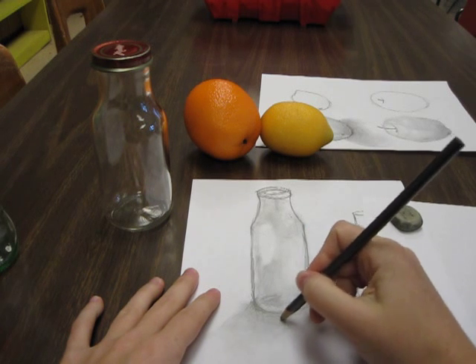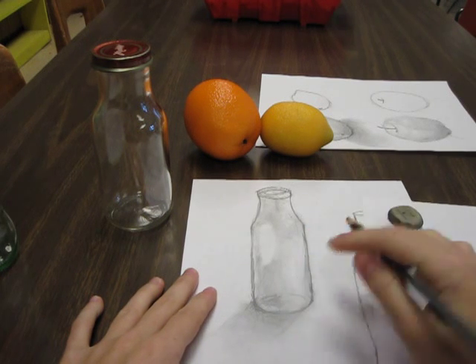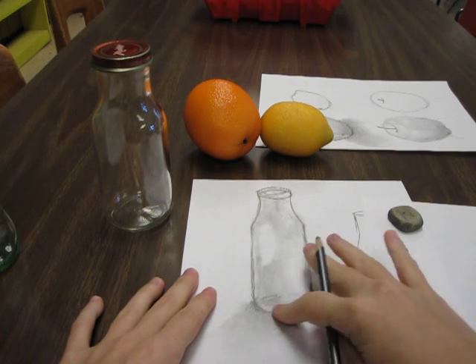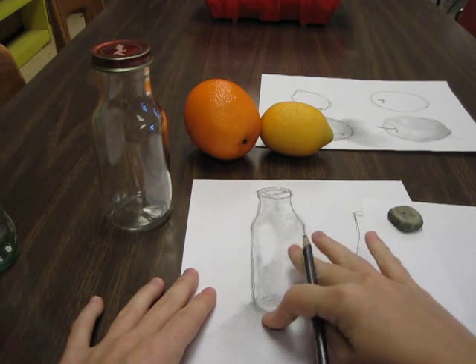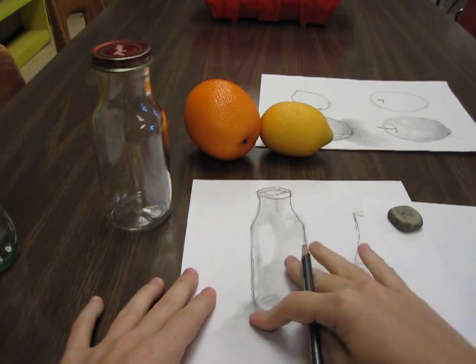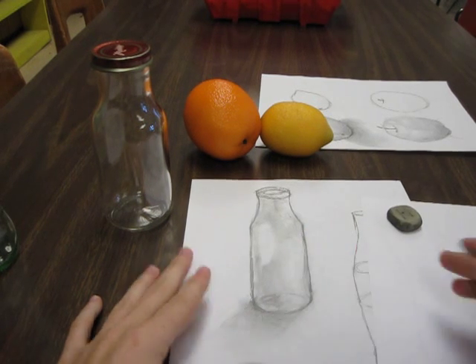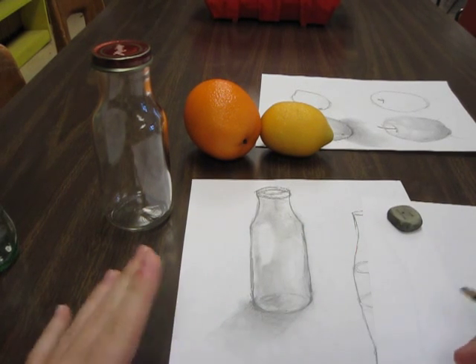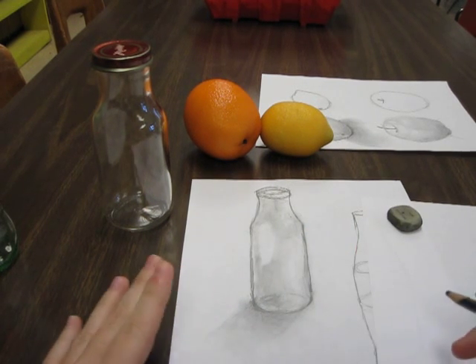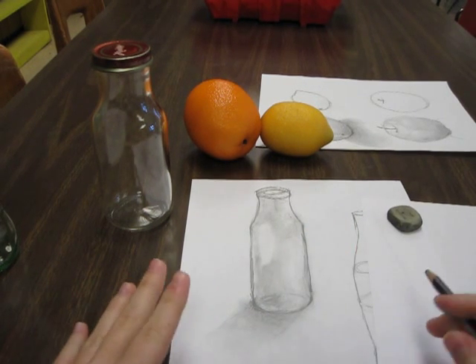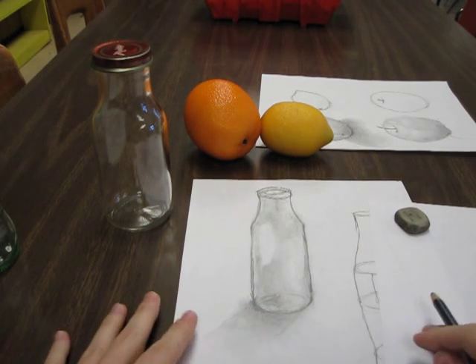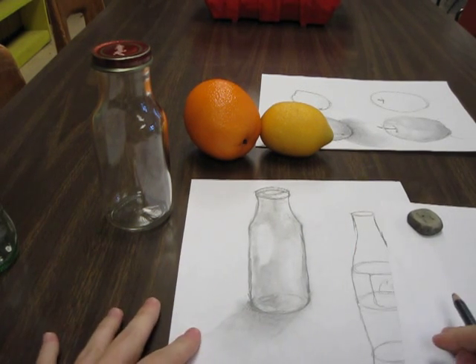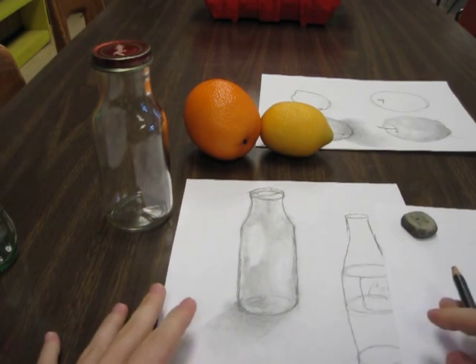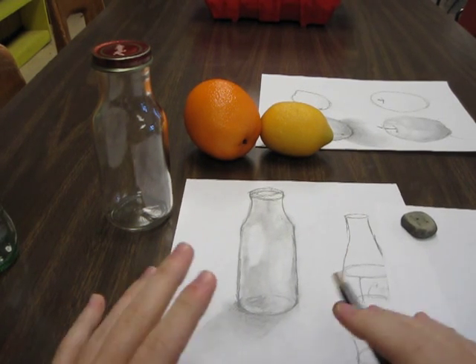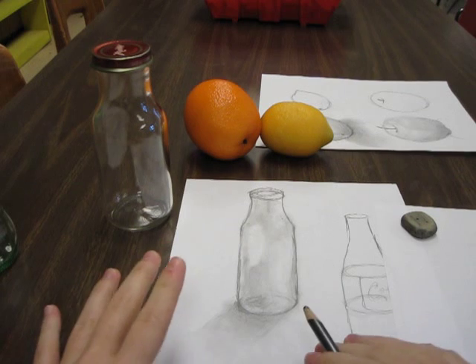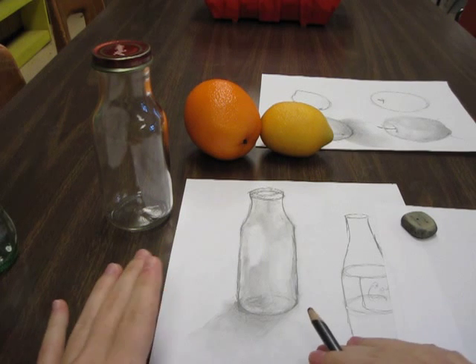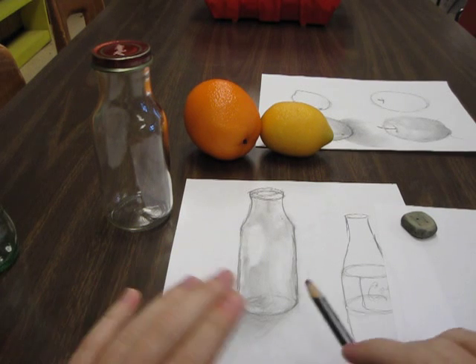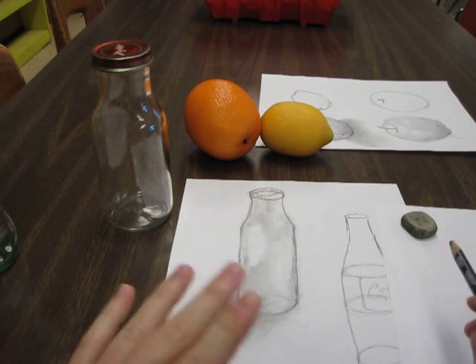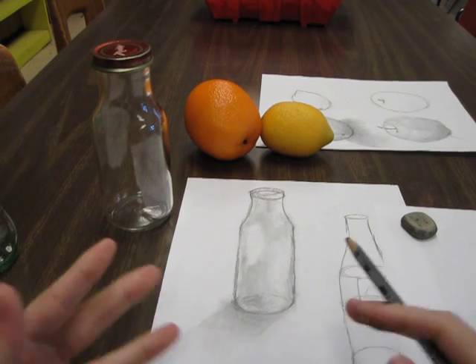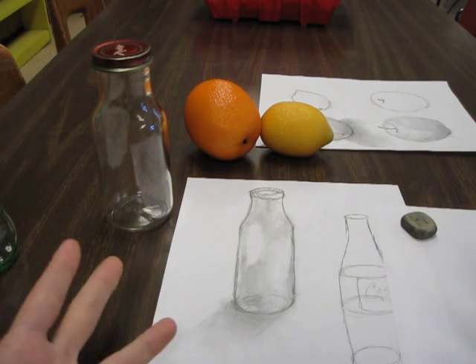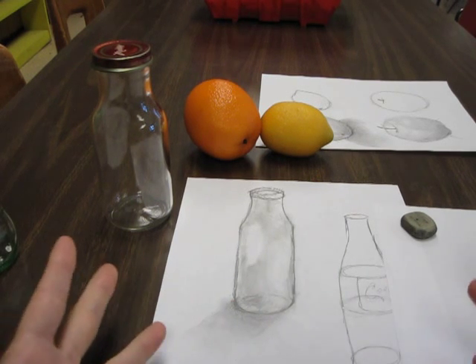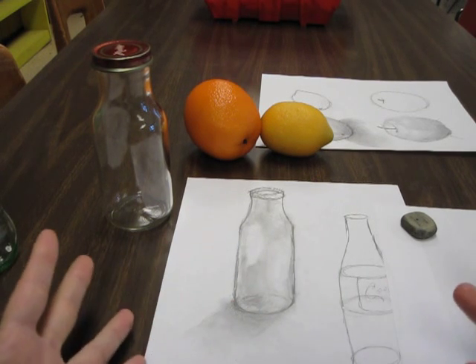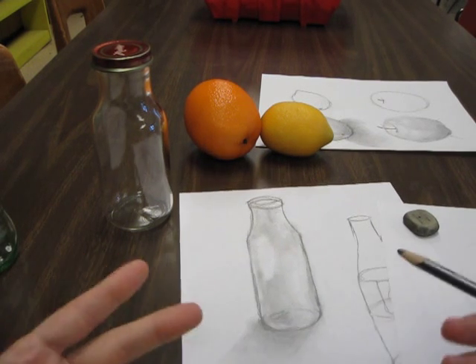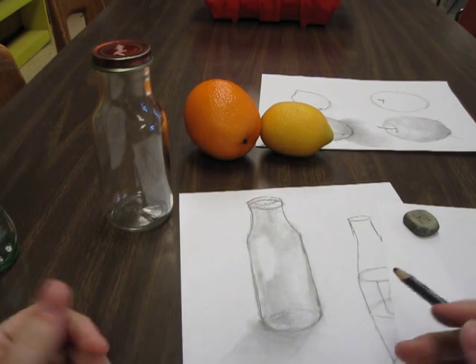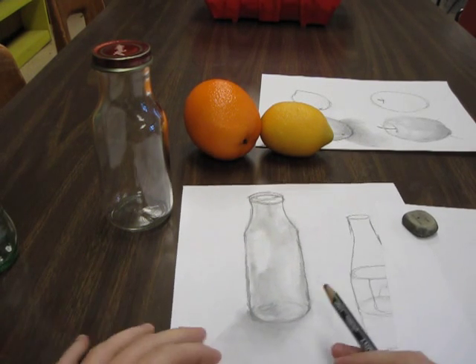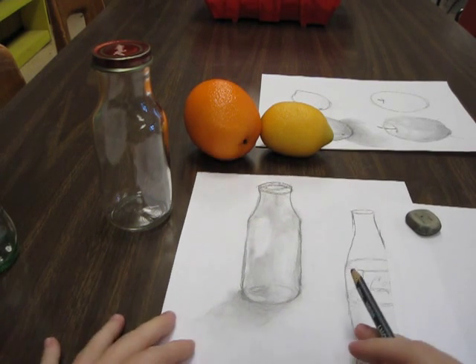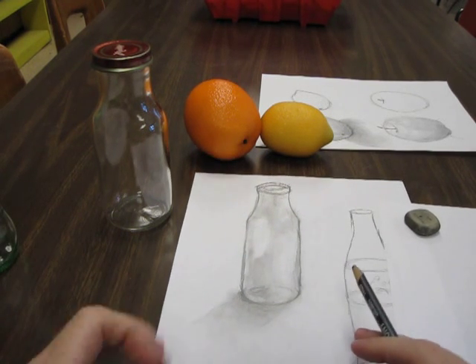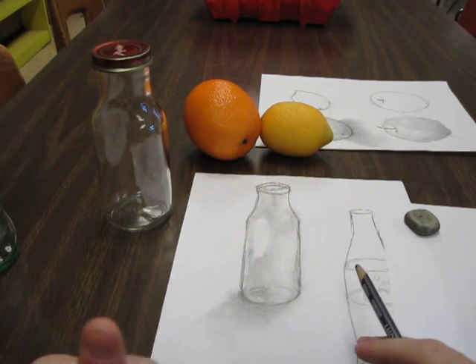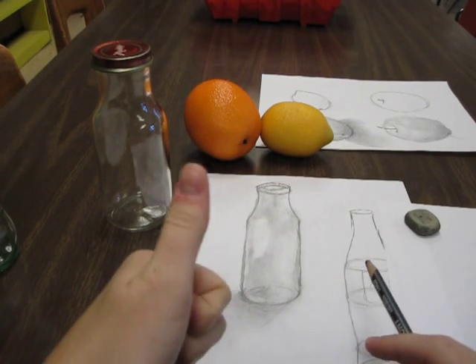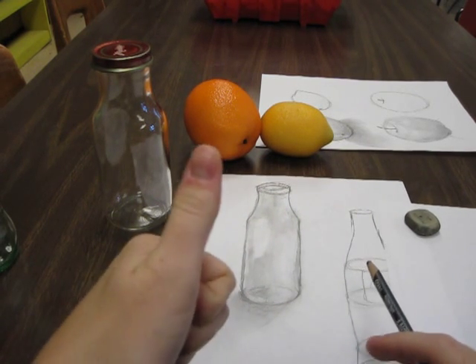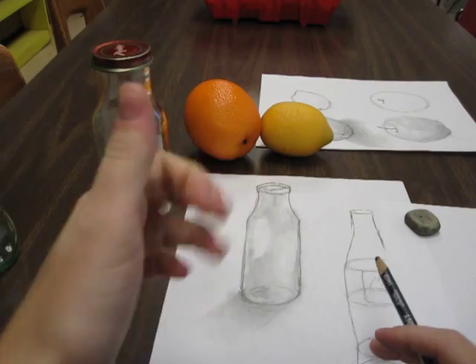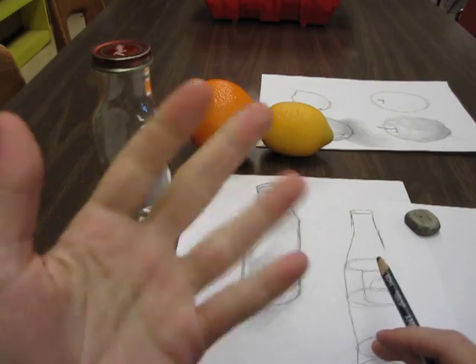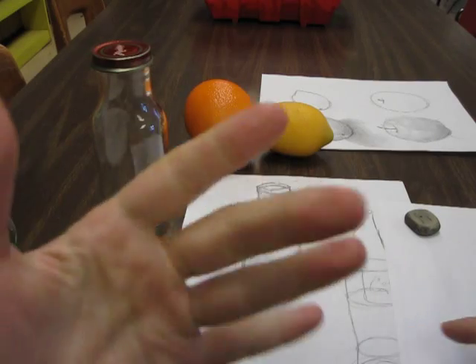Okay, guys. Have fun — I know this is challenging. We're going to try for realism first, and then you guys are going to get to do a wacky one. Good luck. Bye.